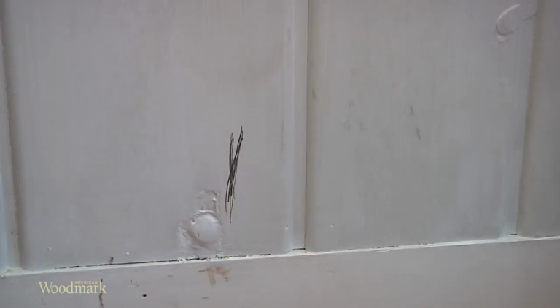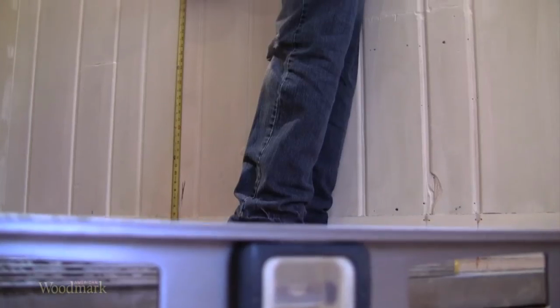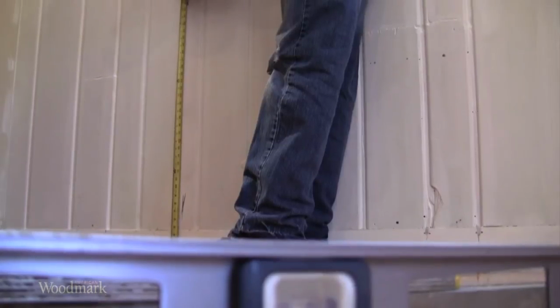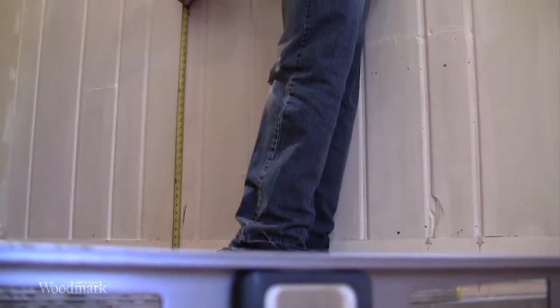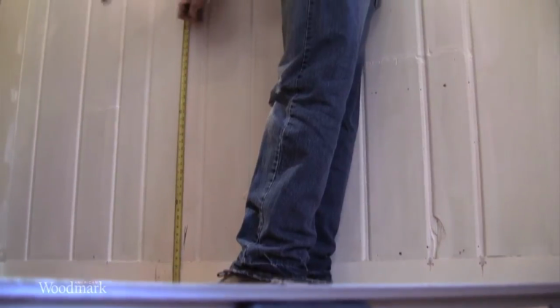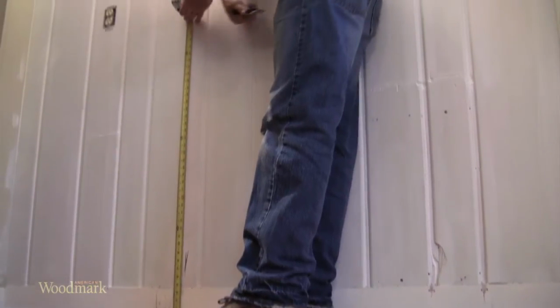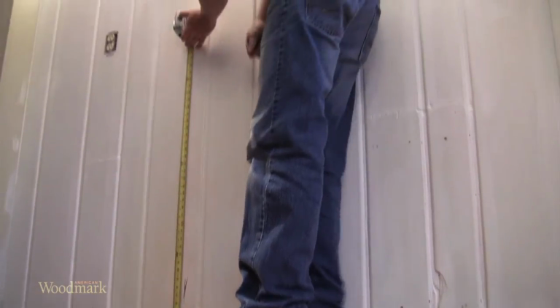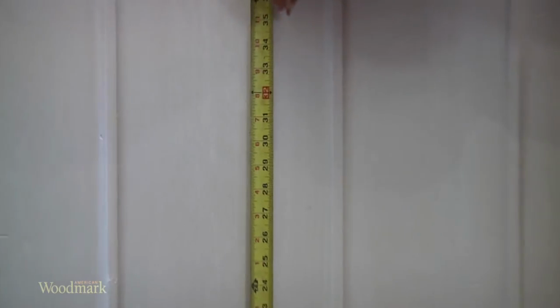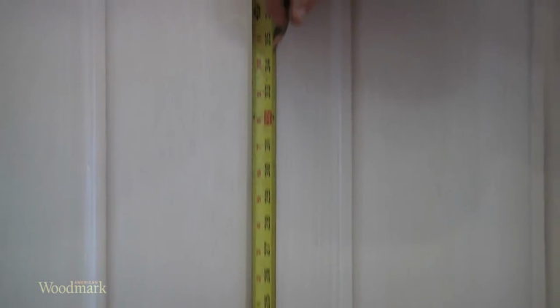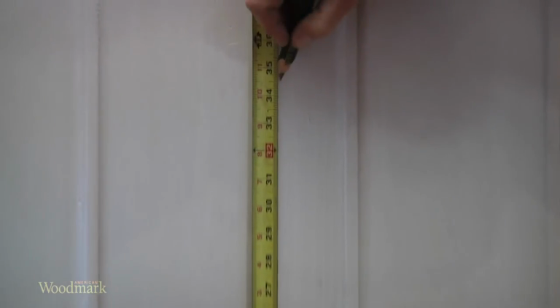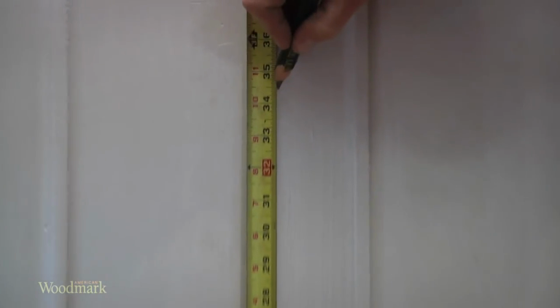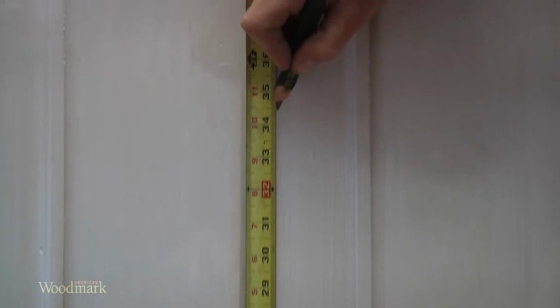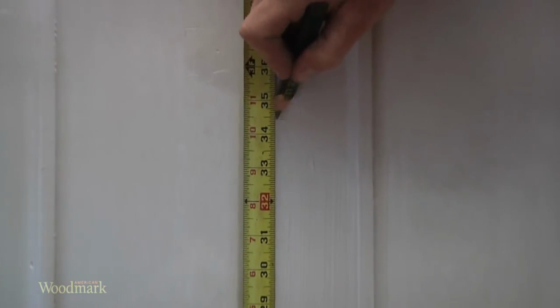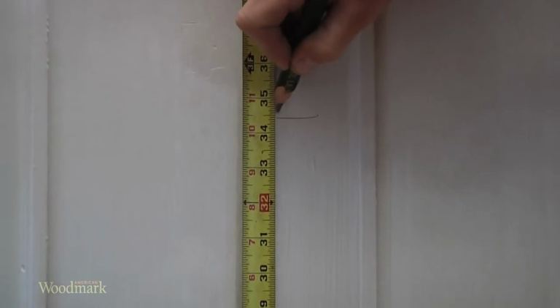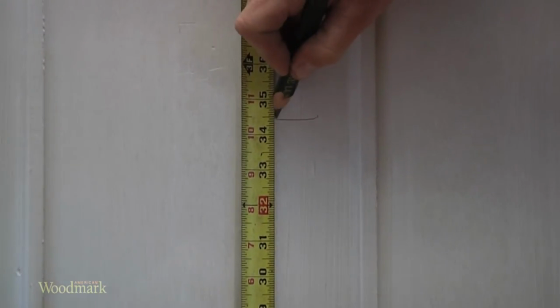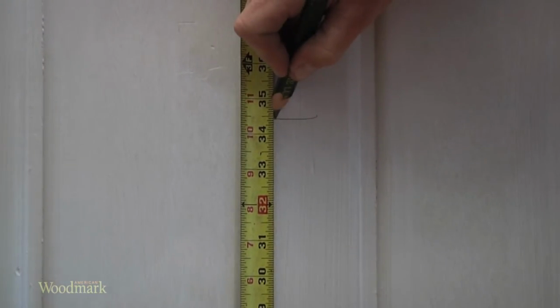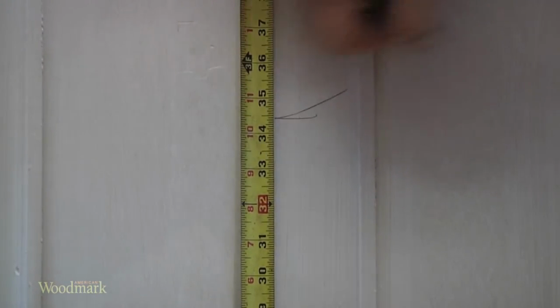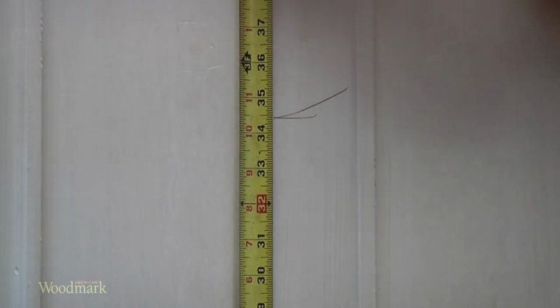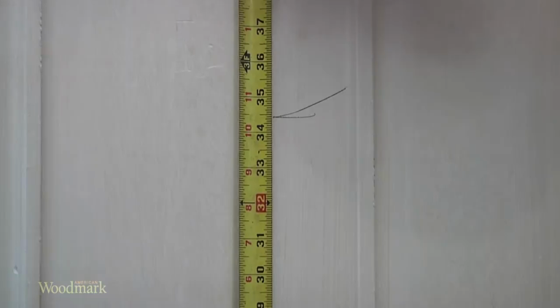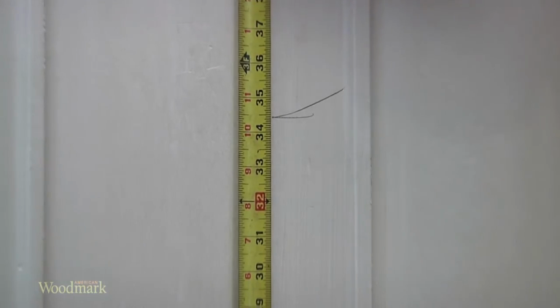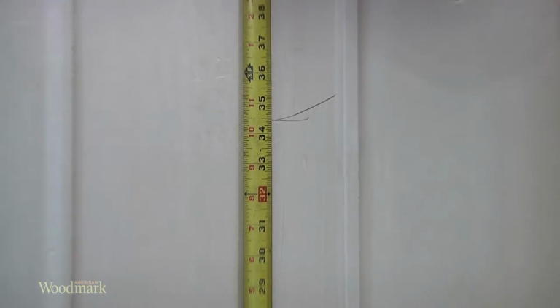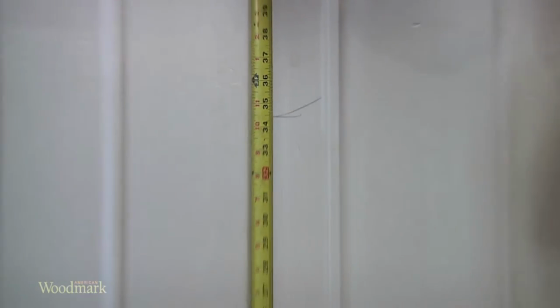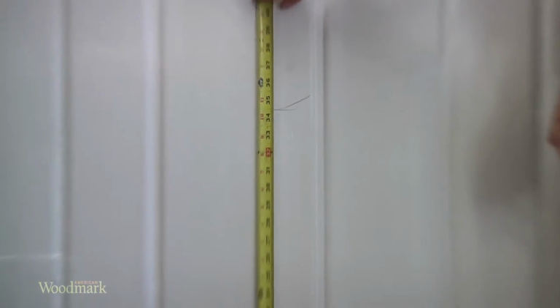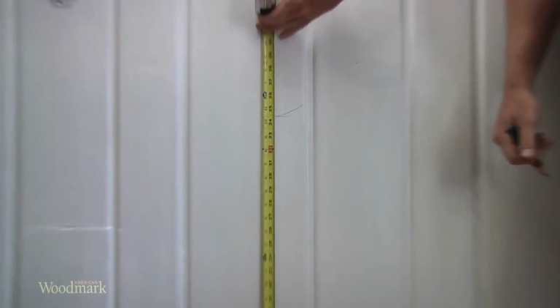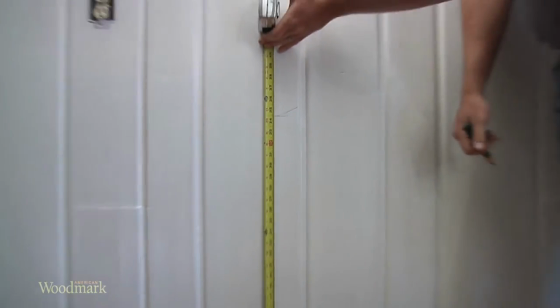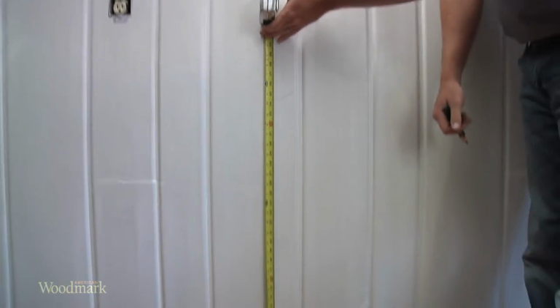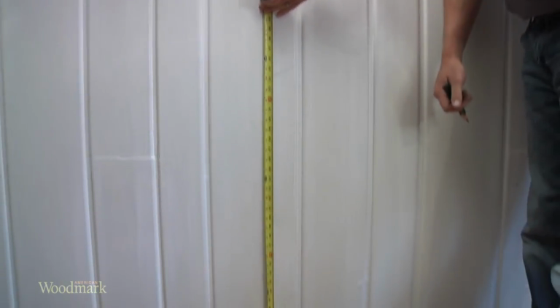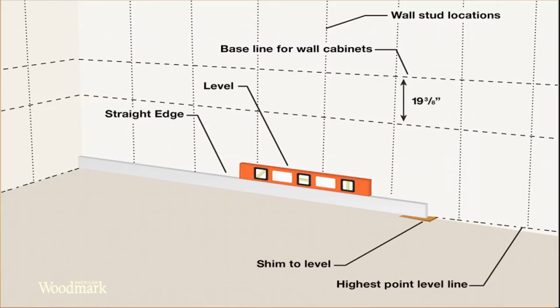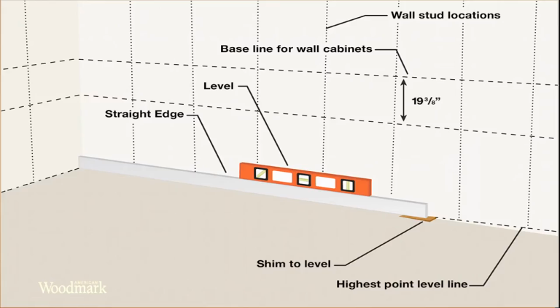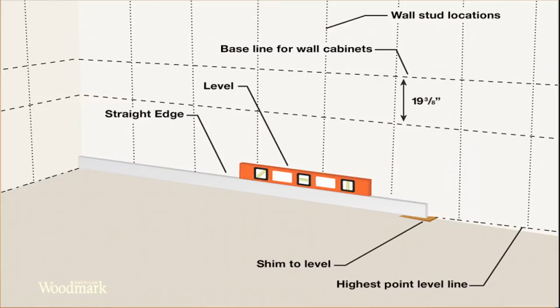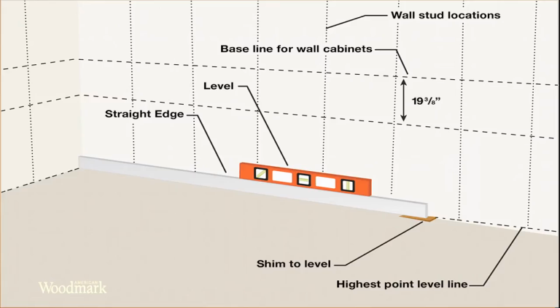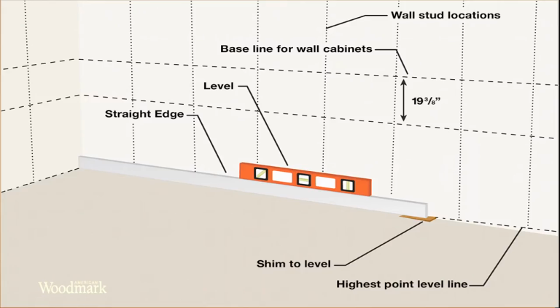Next, measure up from the high point 34 and a half inches and draw a level line across the wall to establish the top of the base cabinets.